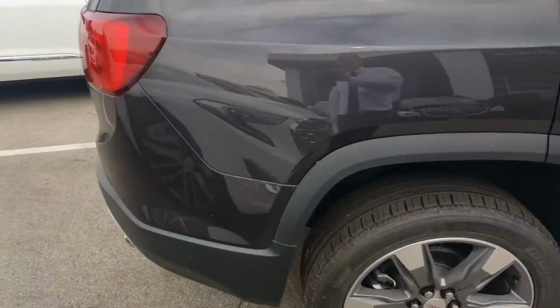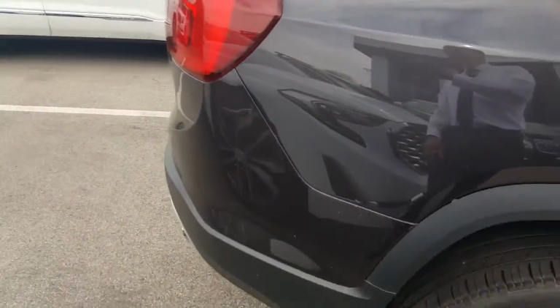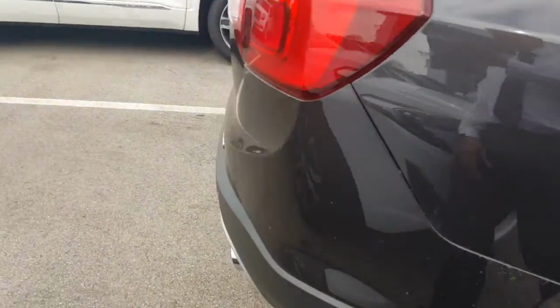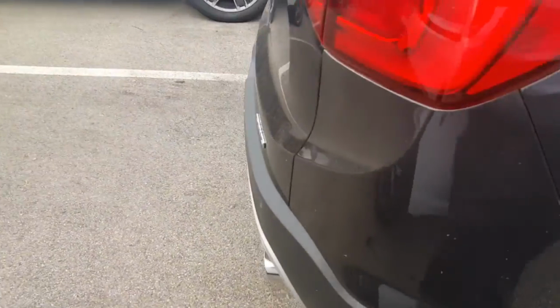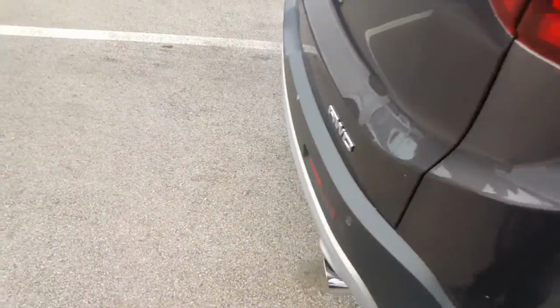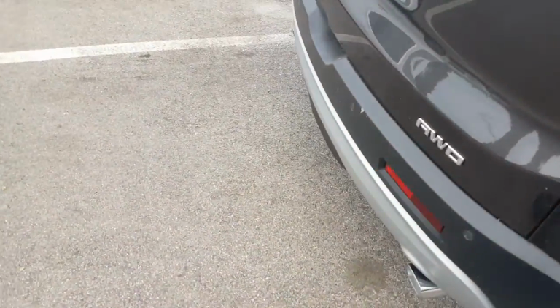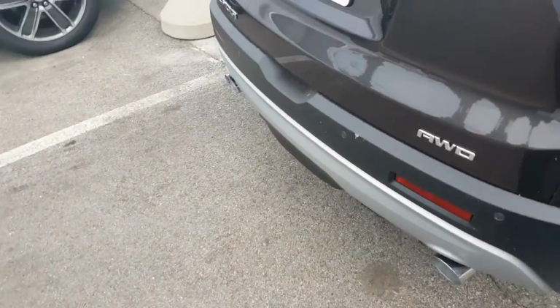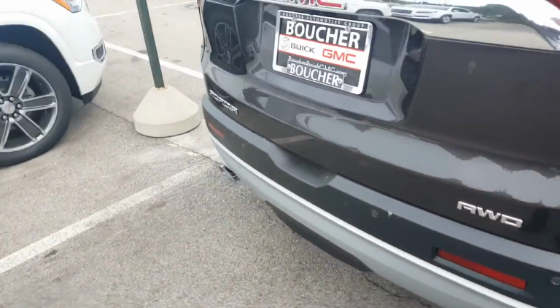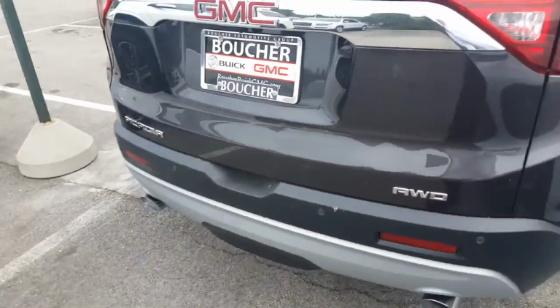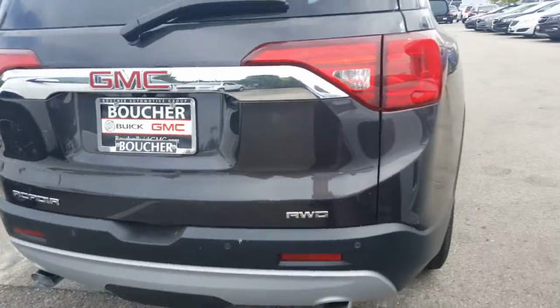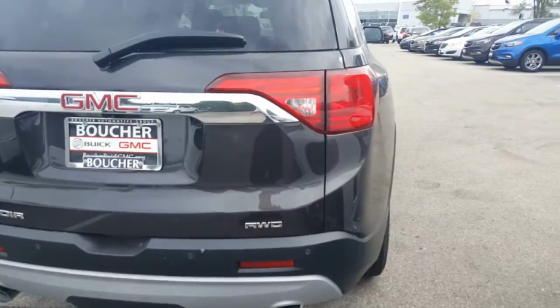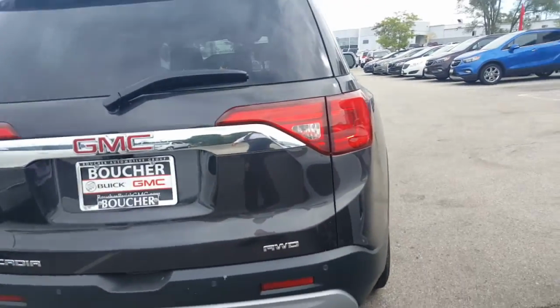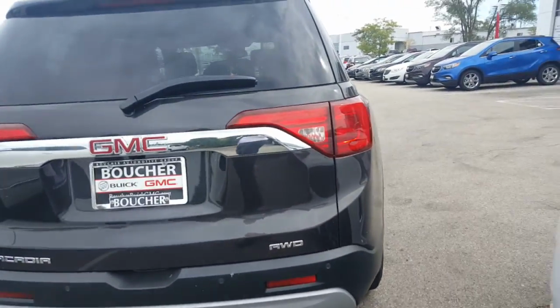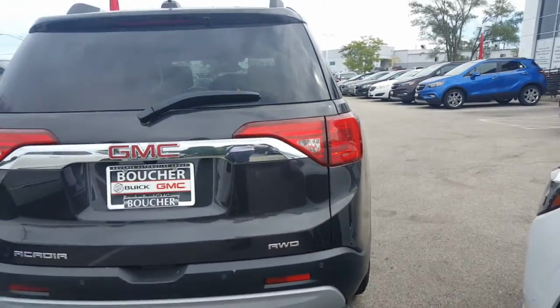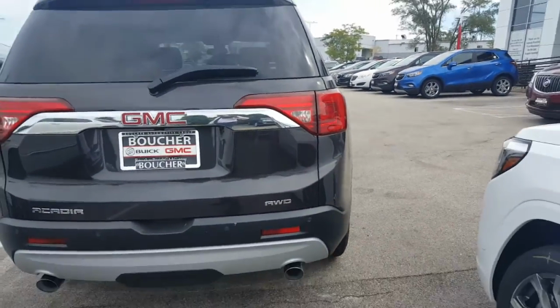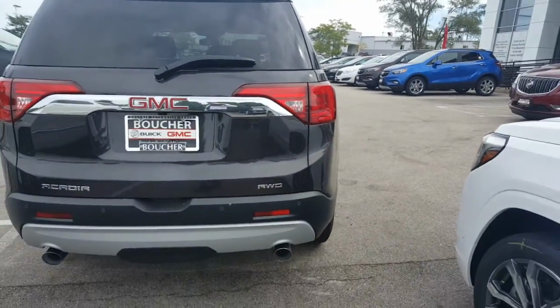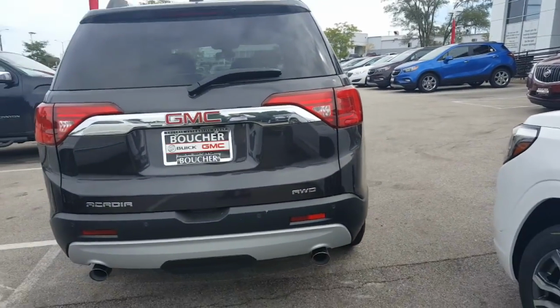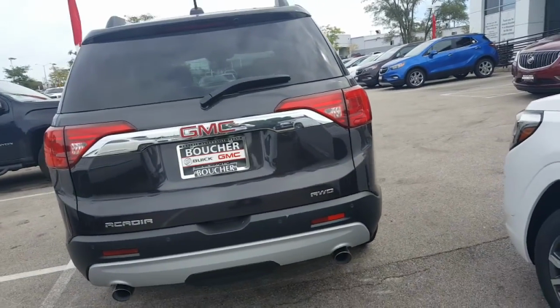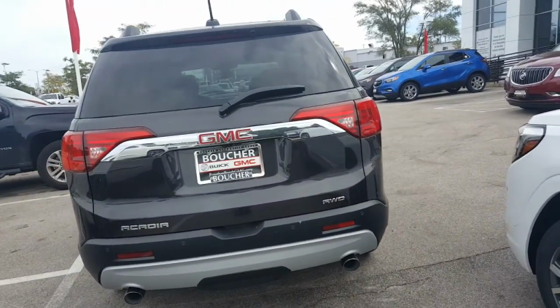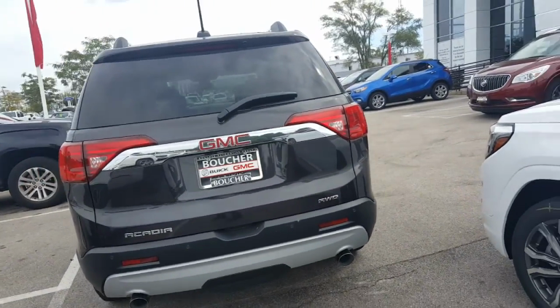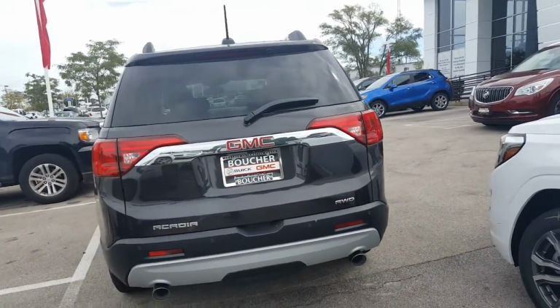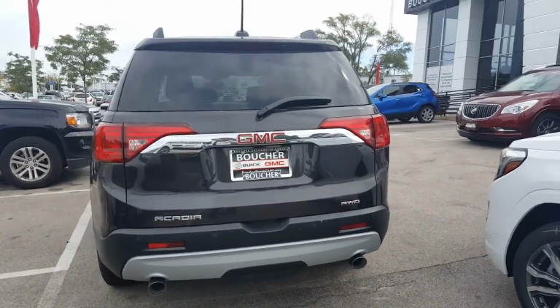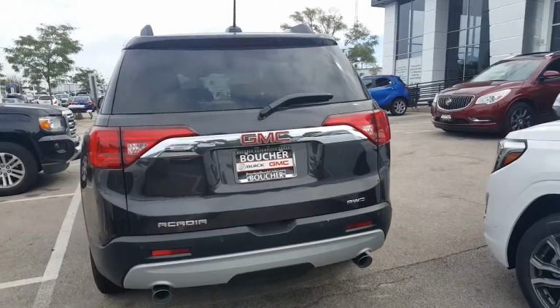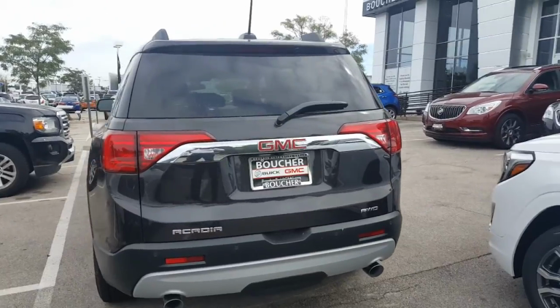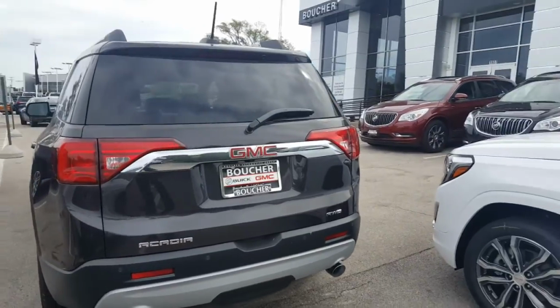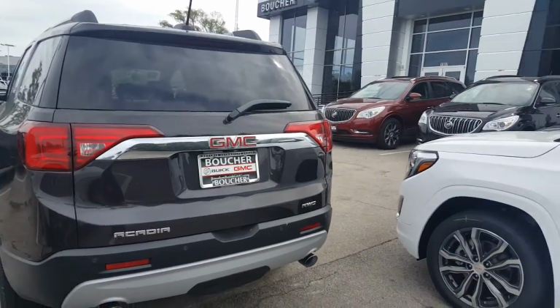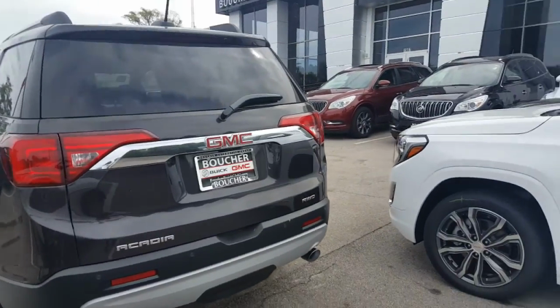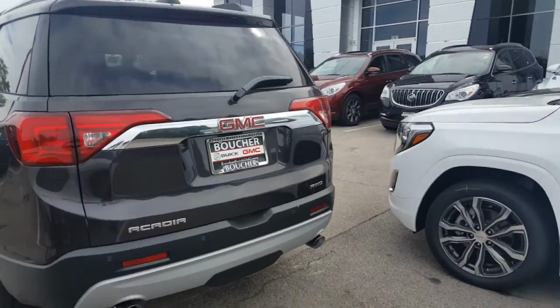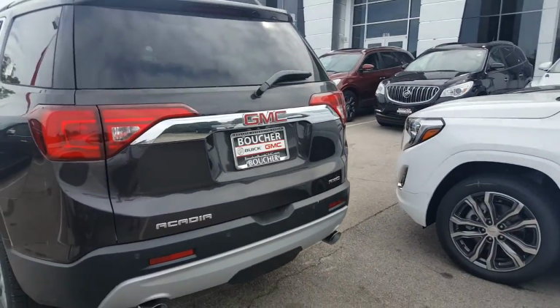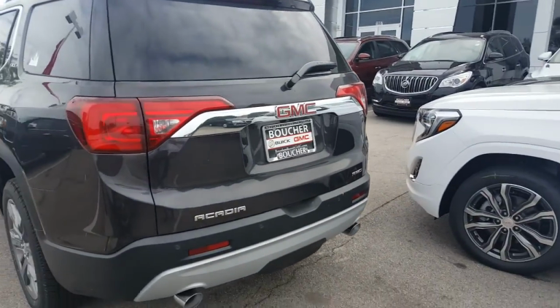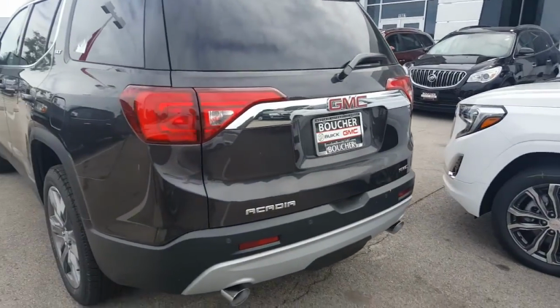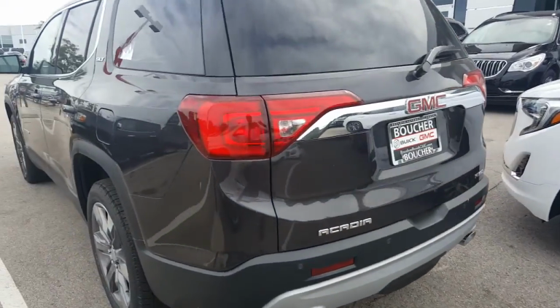This Acadia is an all-wheel drive vehicle. It features front and rear park assist, backup camera, as well as rear traffic alert. It also has a towing package.